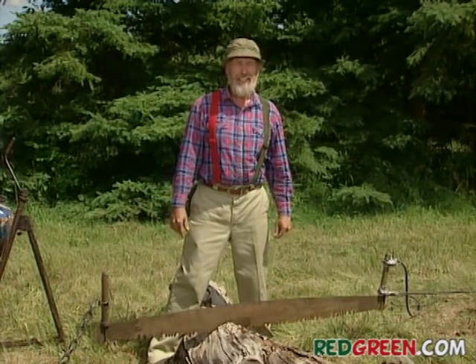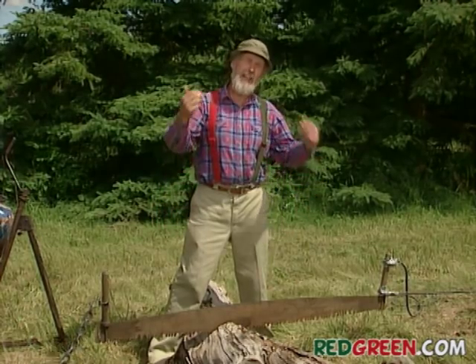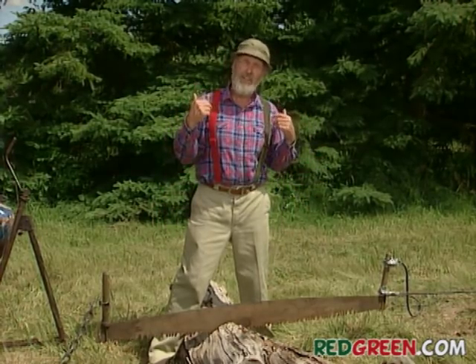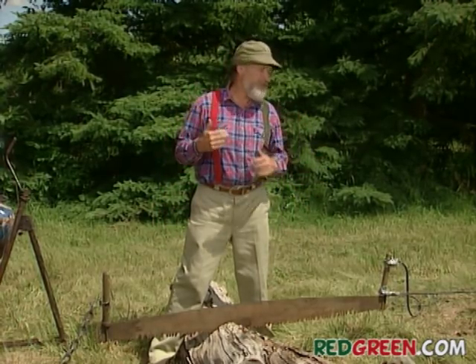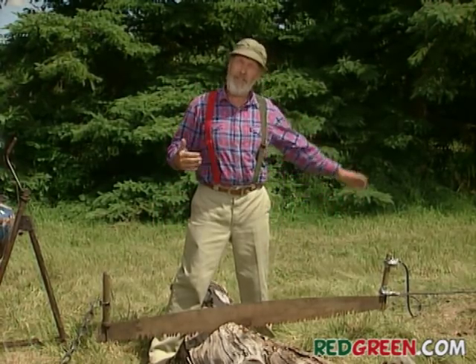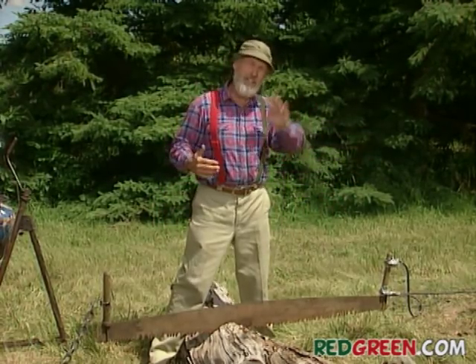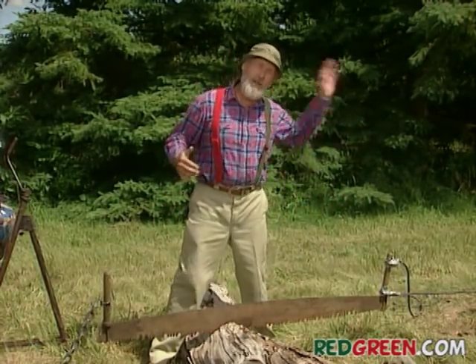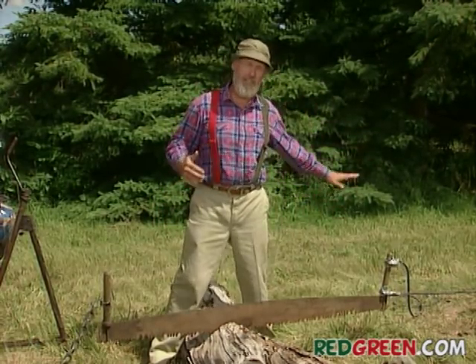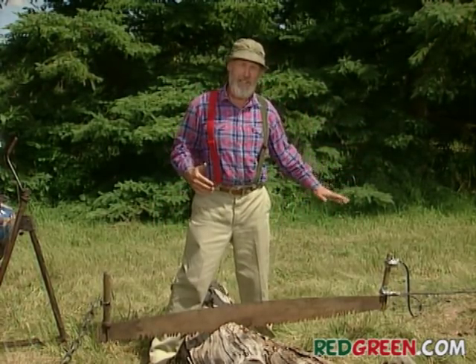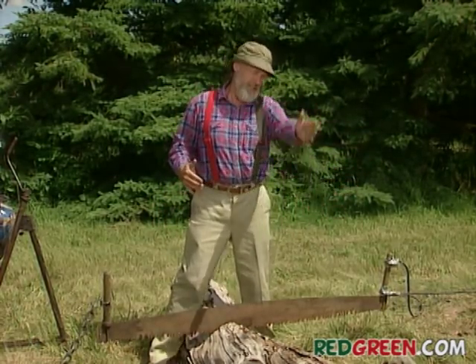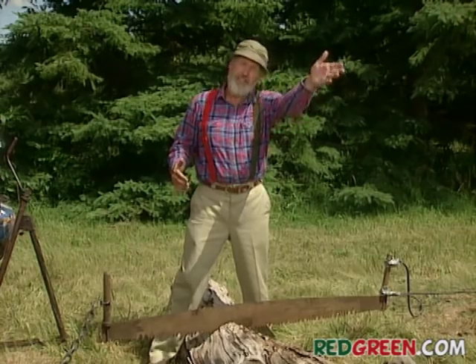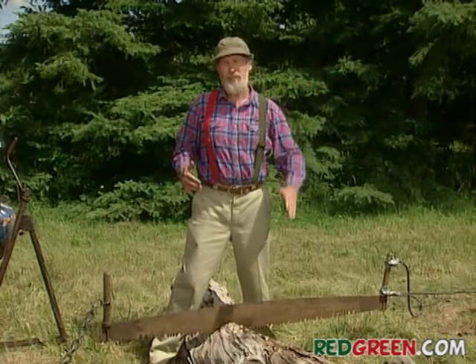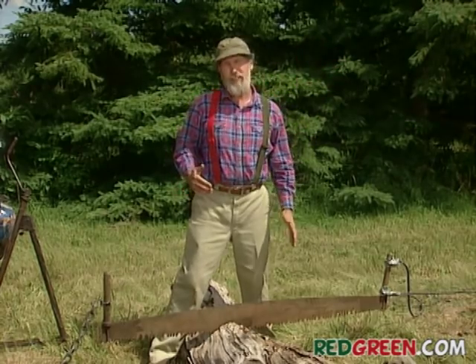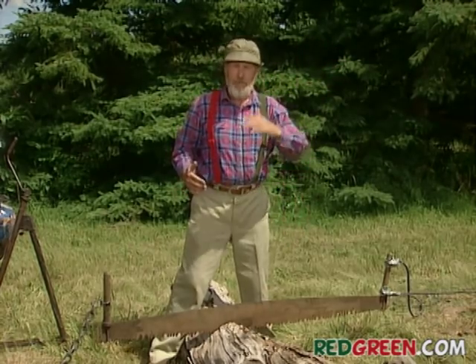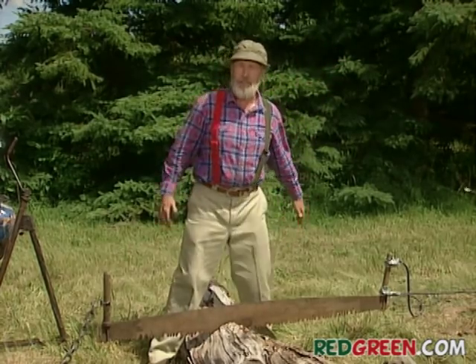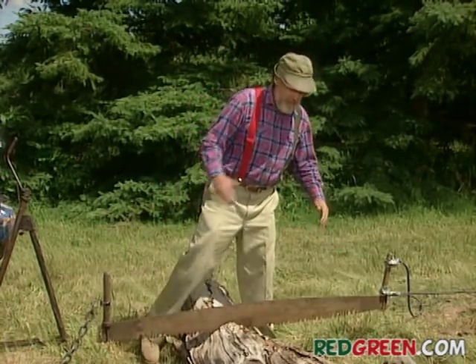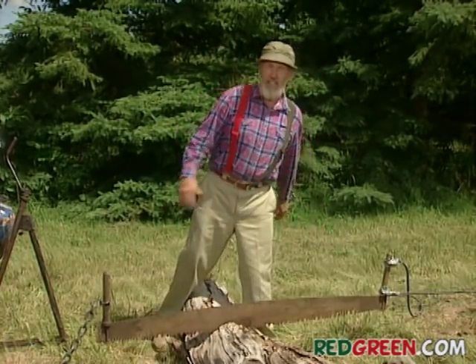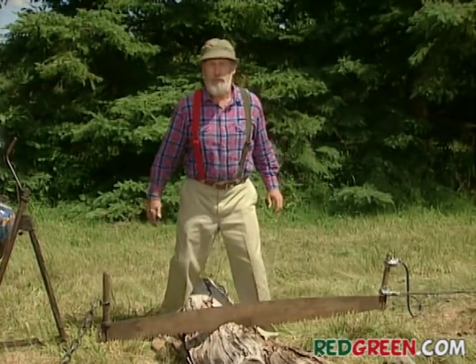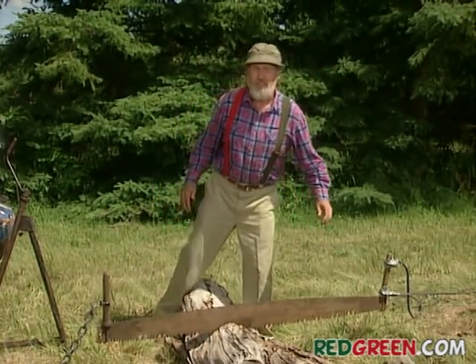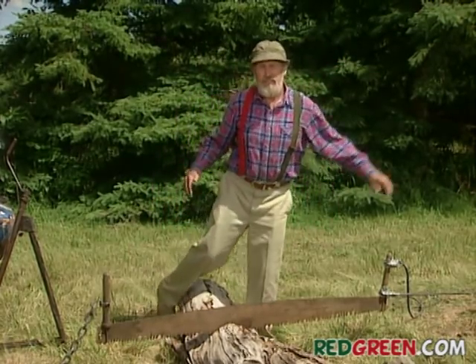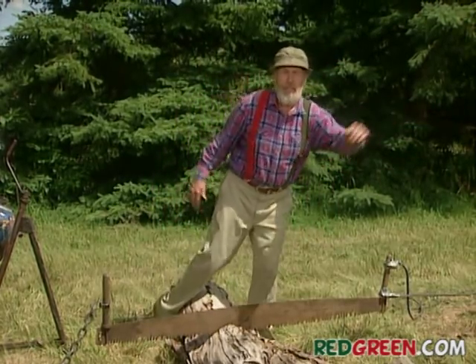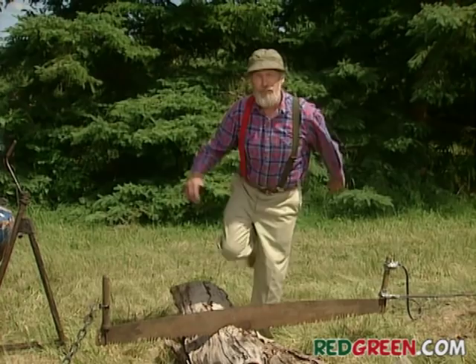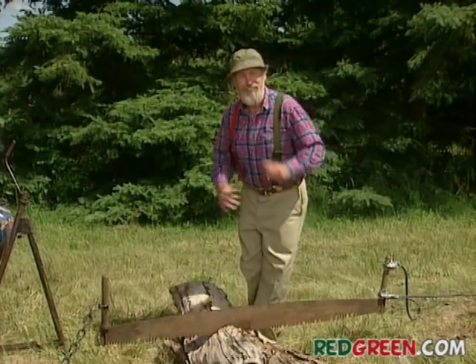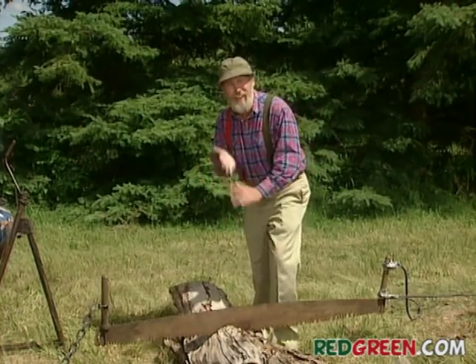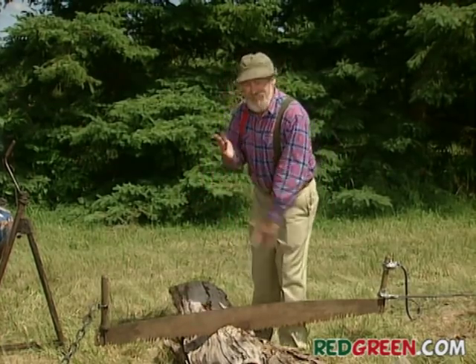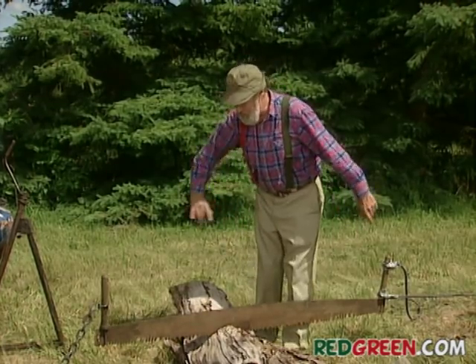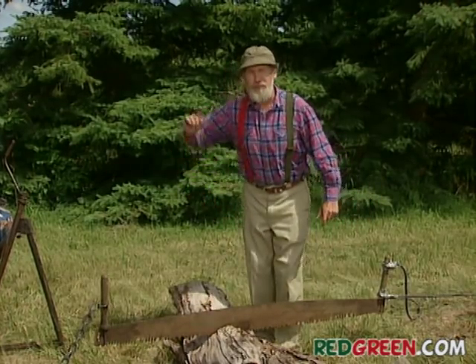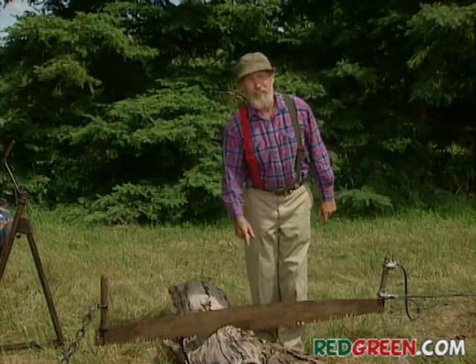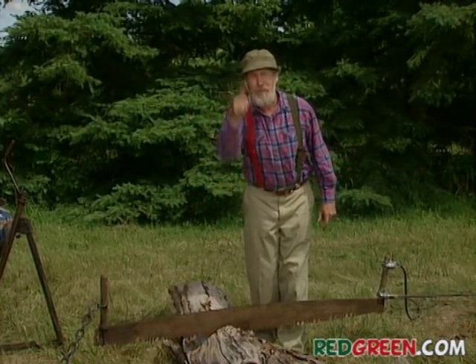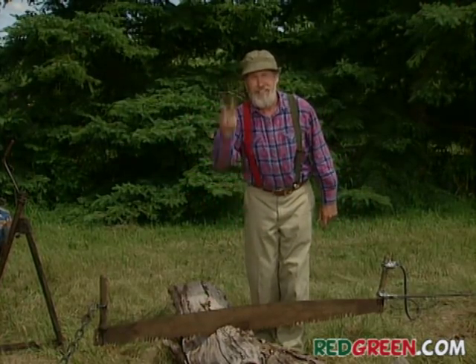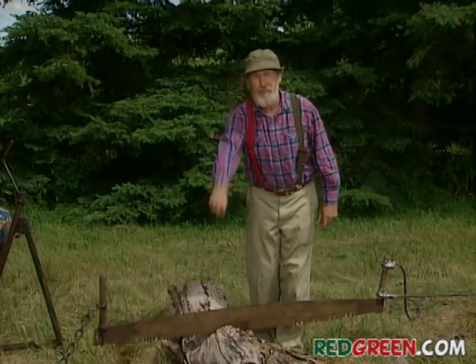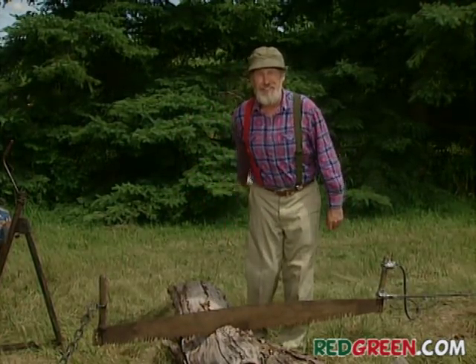I'm the kind of guy who'd rather try to figure out a way to do this by myself than ask somebody for help and then owe them a favor — where I've got to lend them a tool or find a blind date for their sister. So I've come up with the Red-Green one-man, two-man saw.